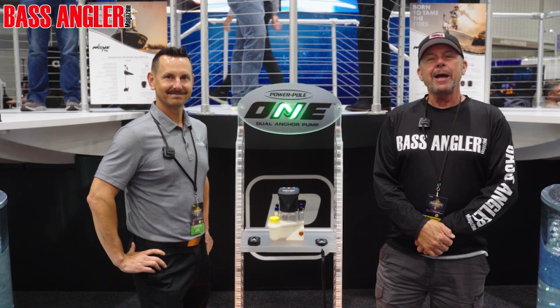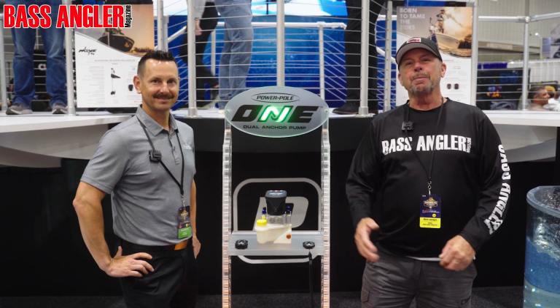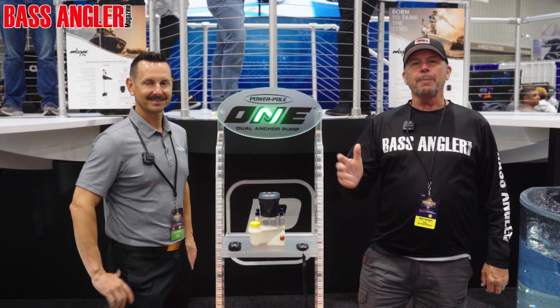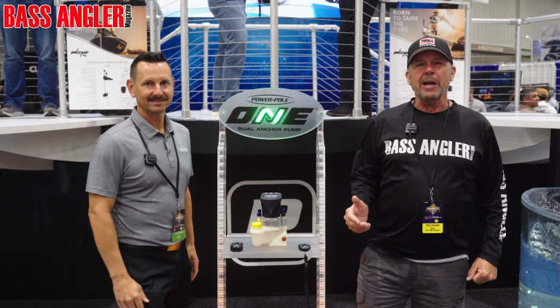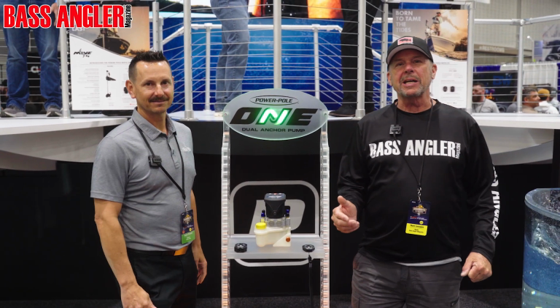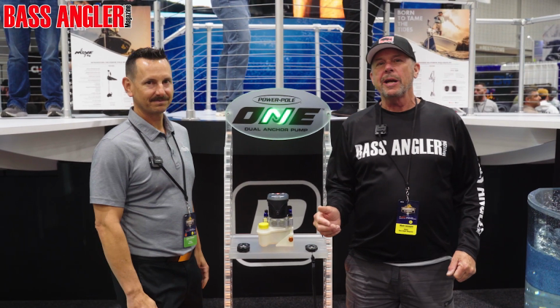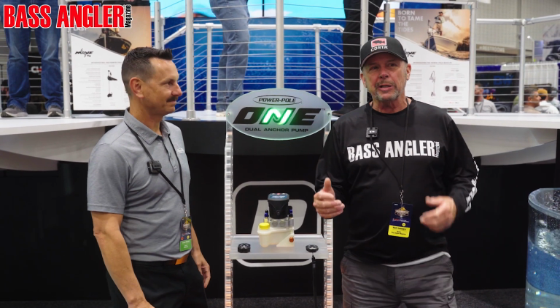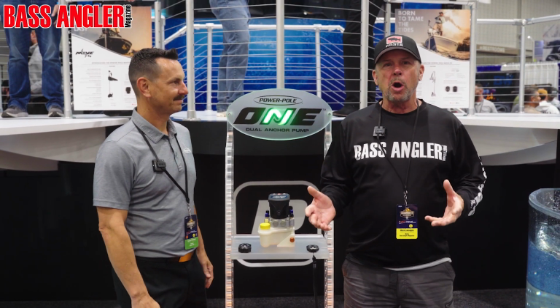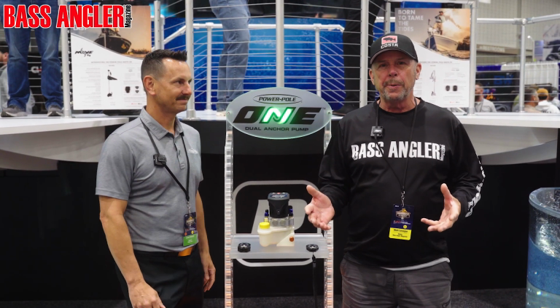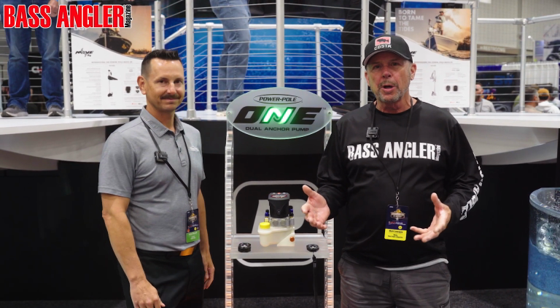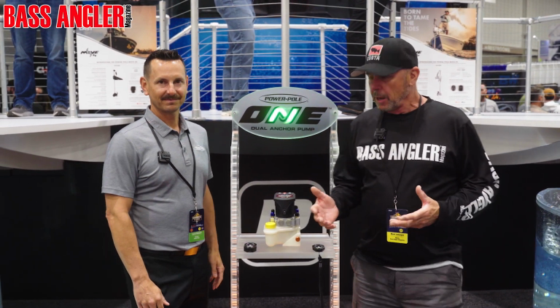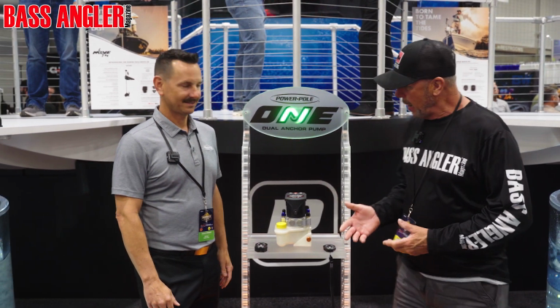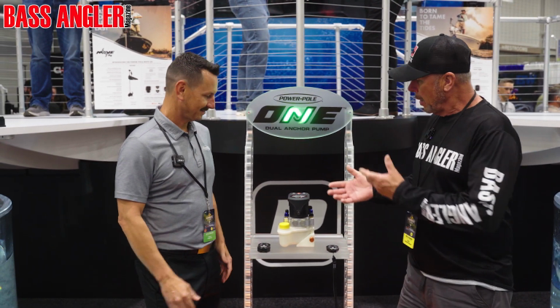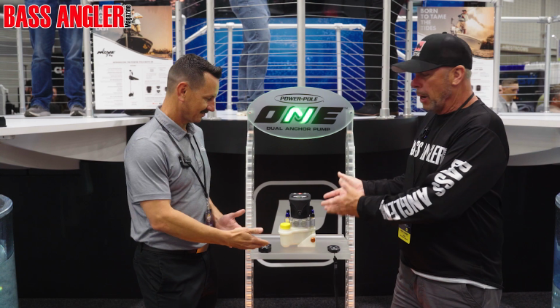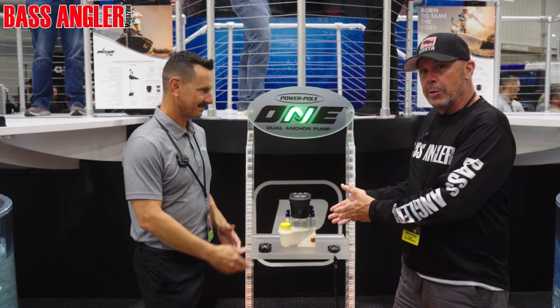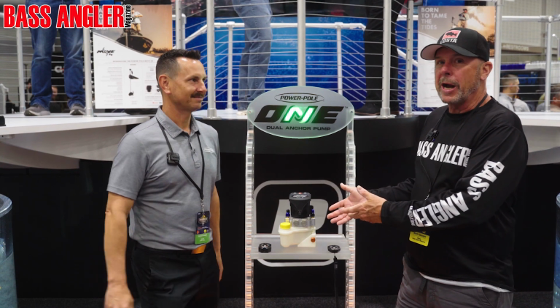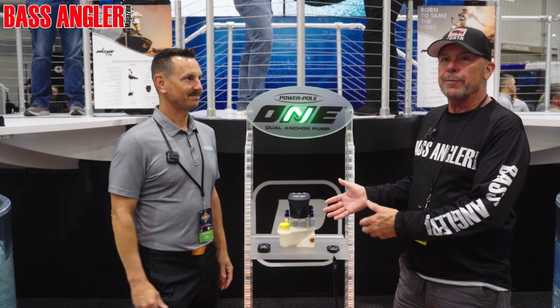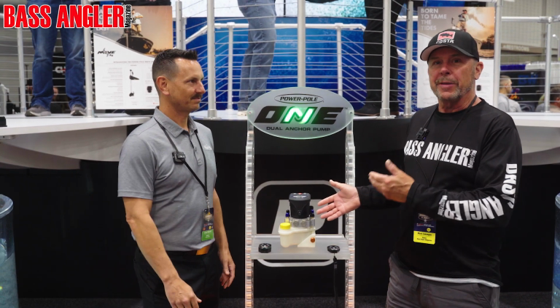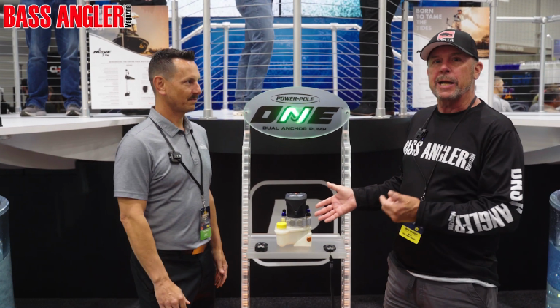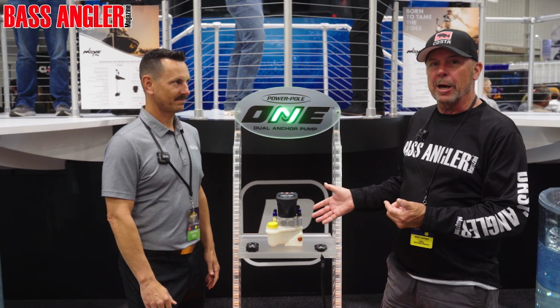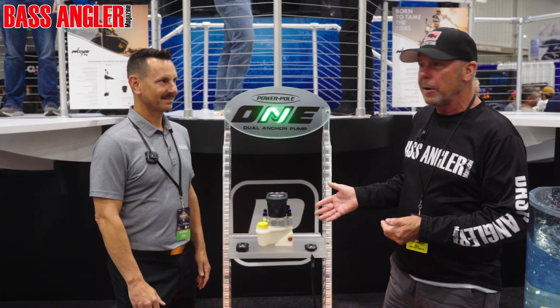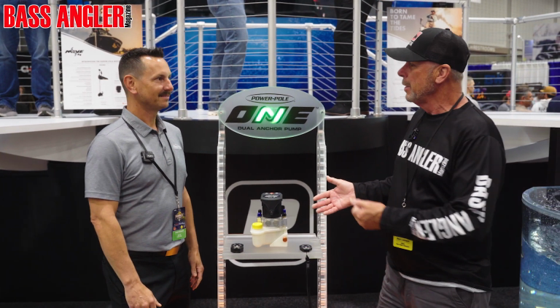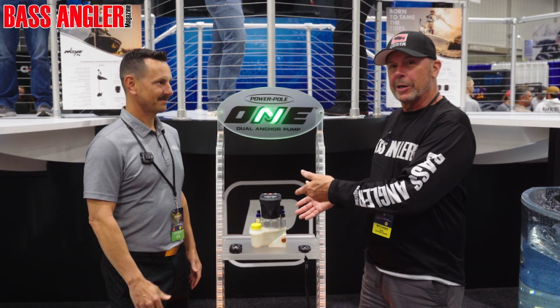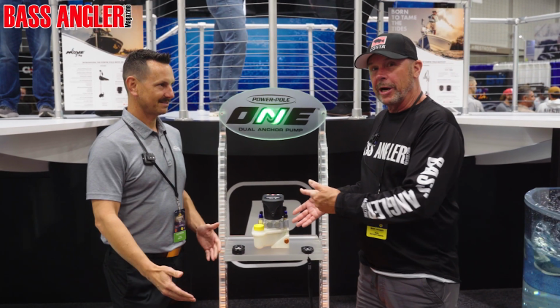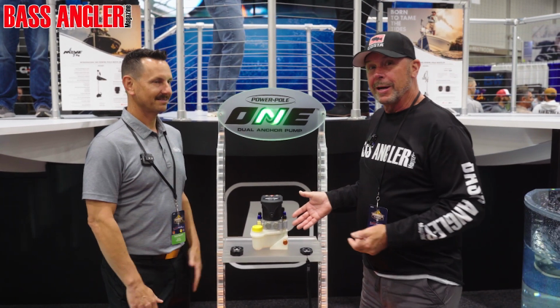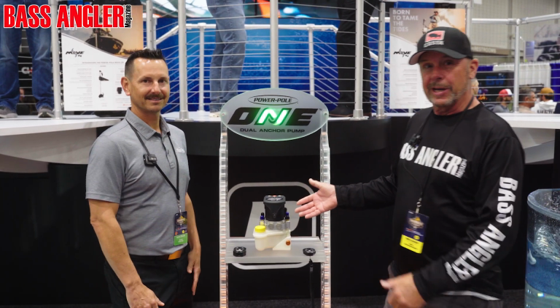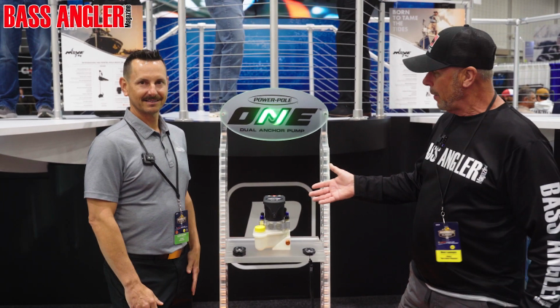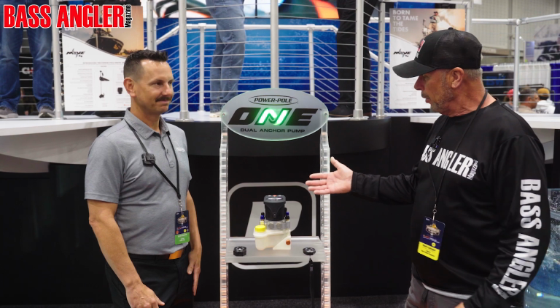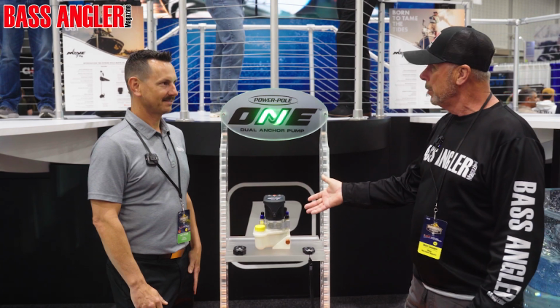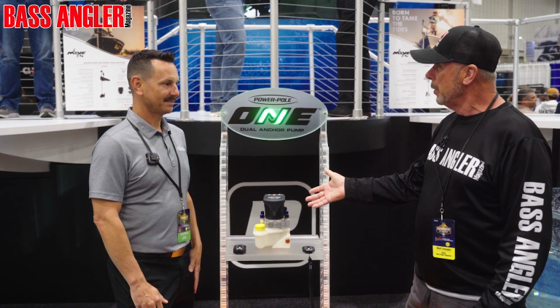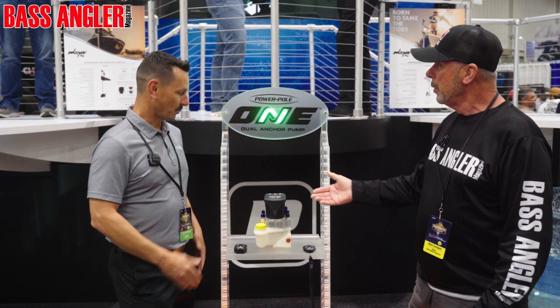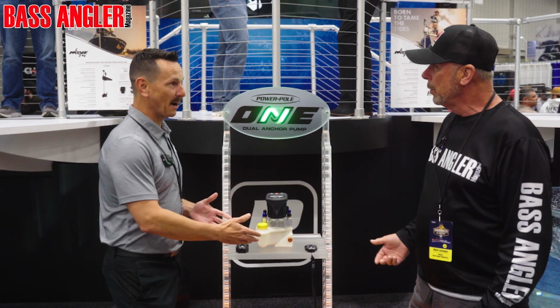Hey guys, Mark with Bass Angler Magazine here at the PowerPoll booth. They have a new unit out that I'd like you to hear about. Lucas is here, gonna tell us about the new One Pump.